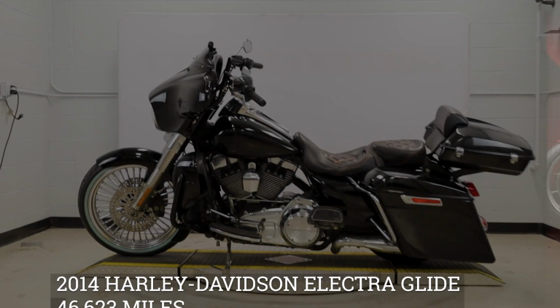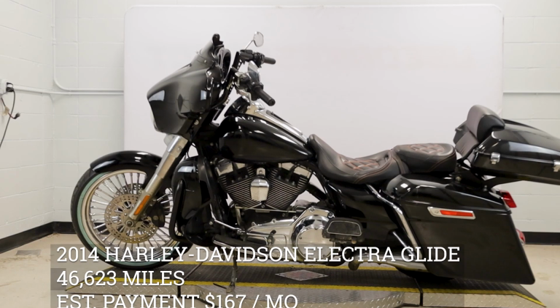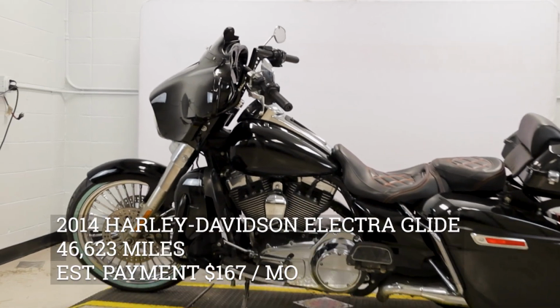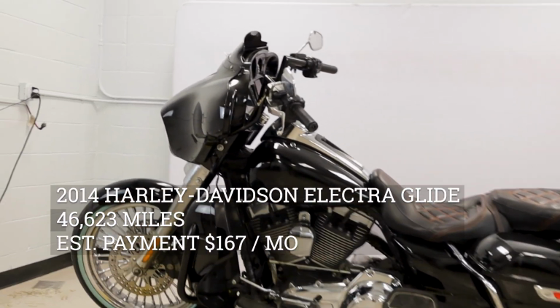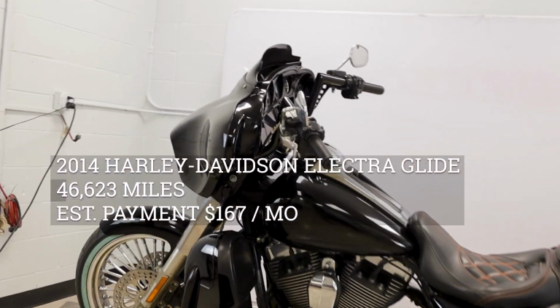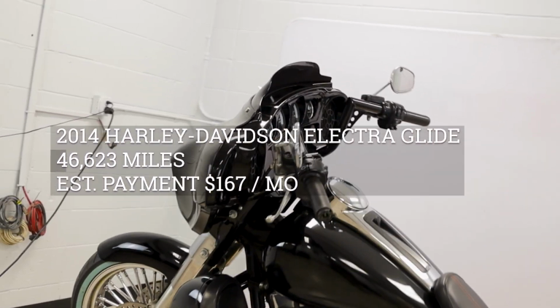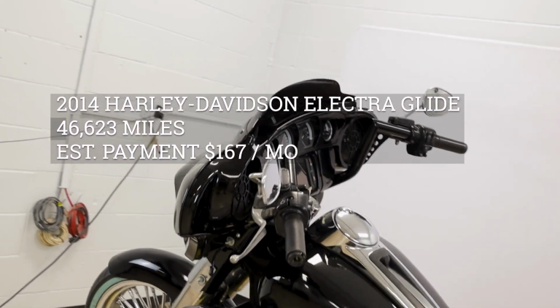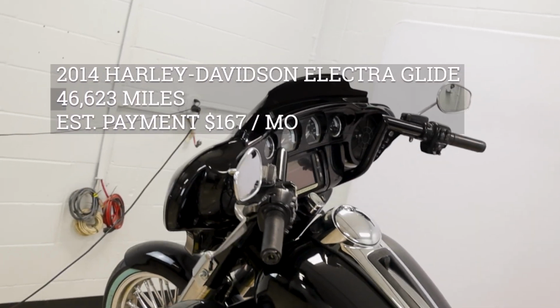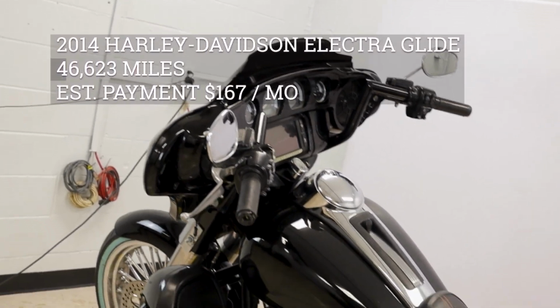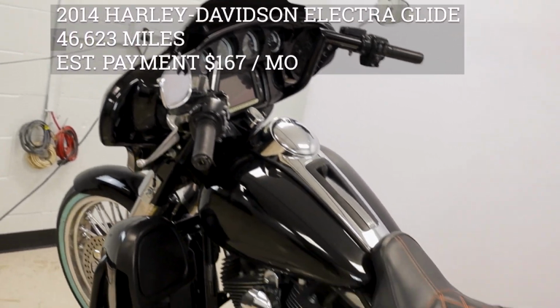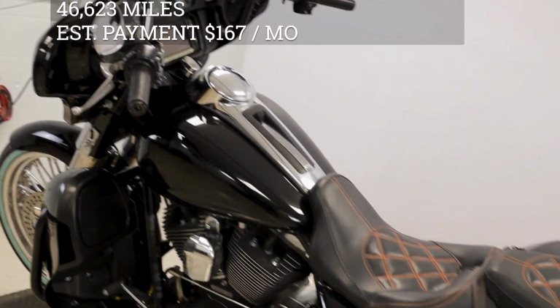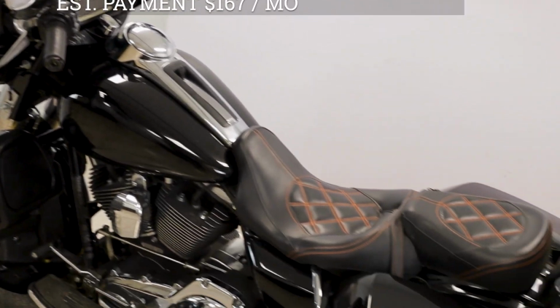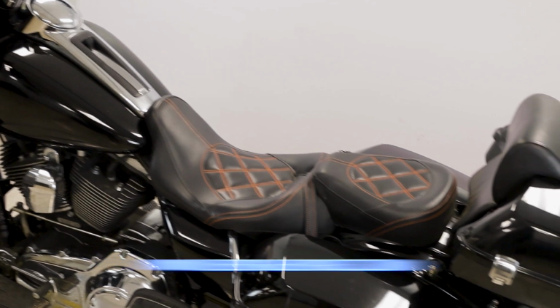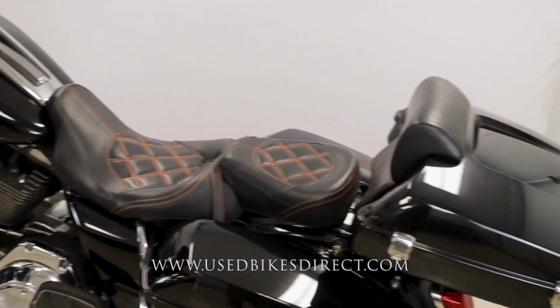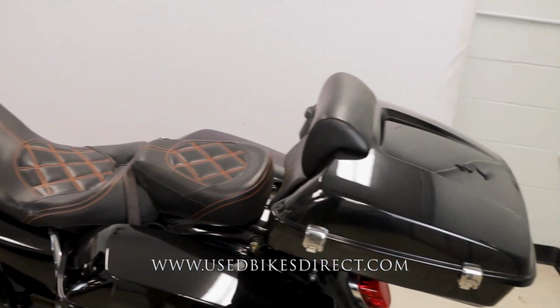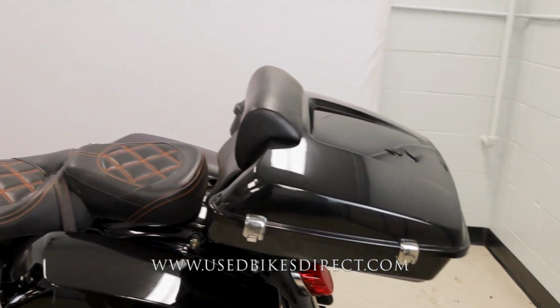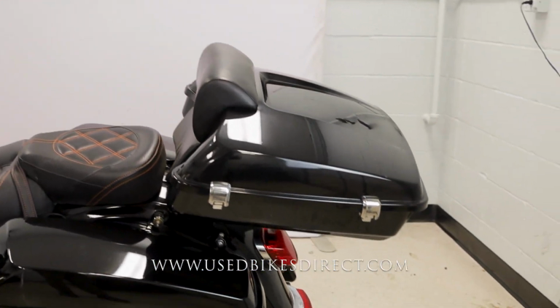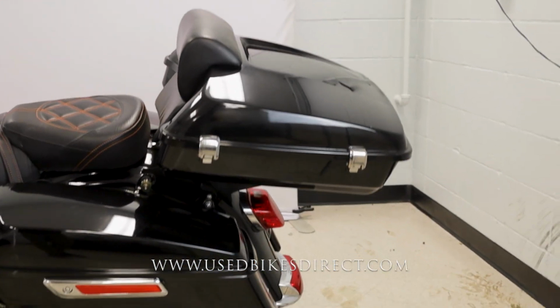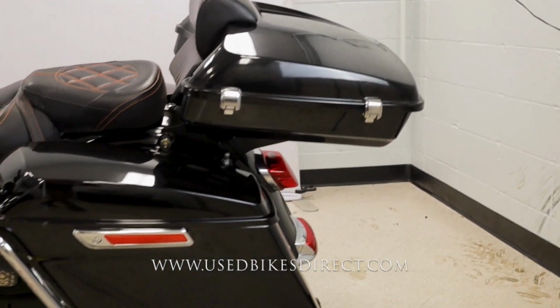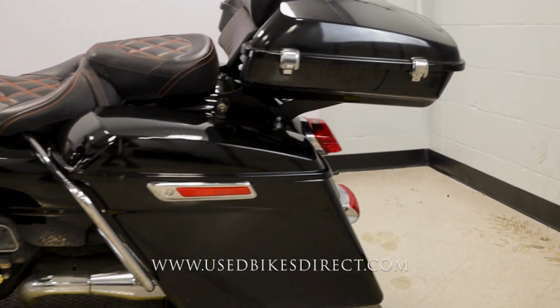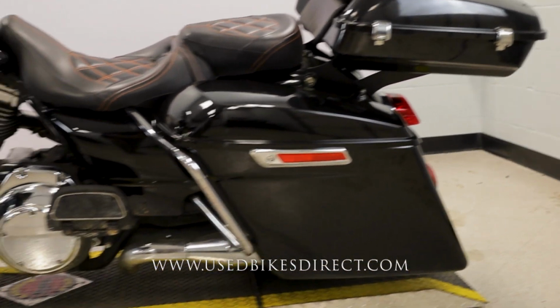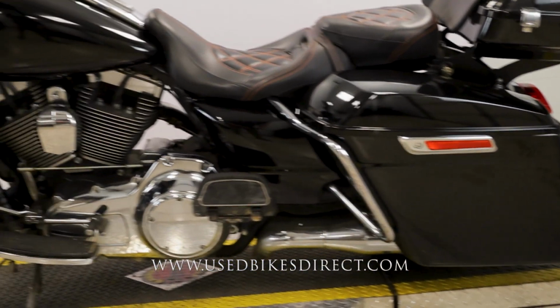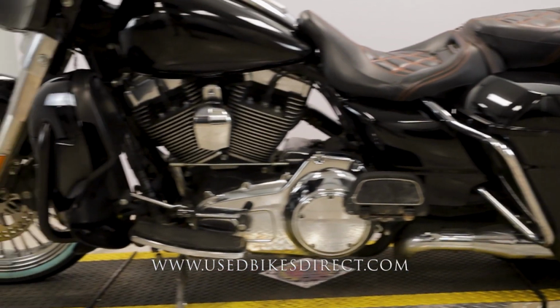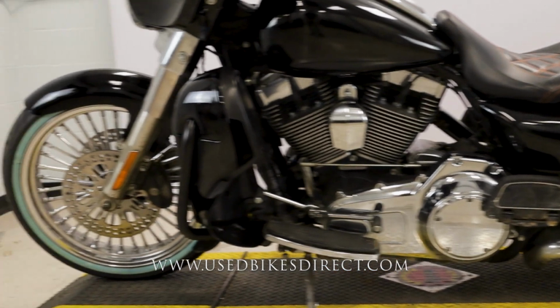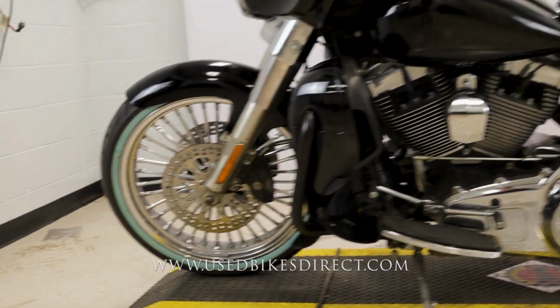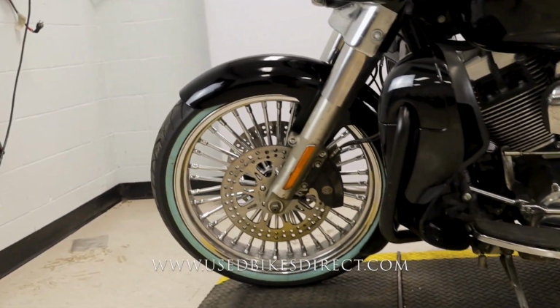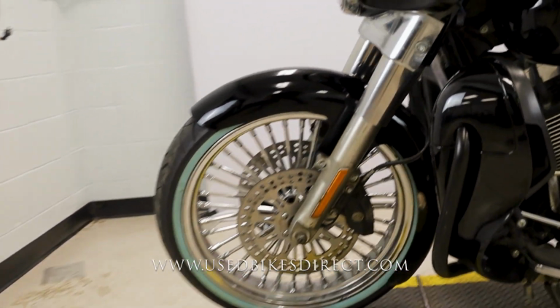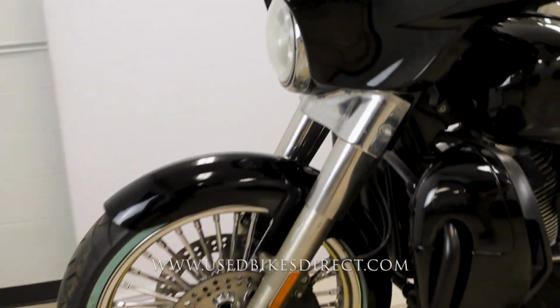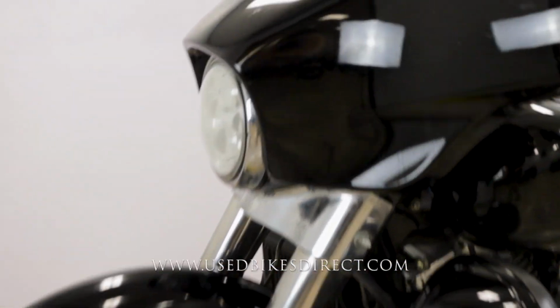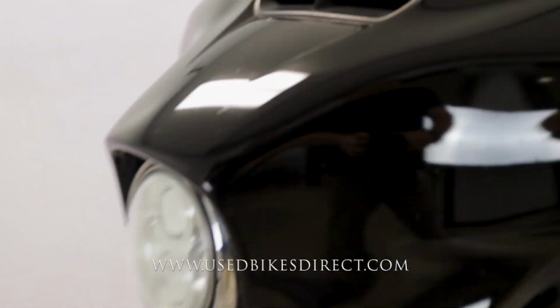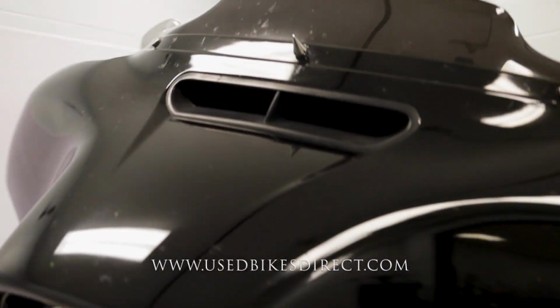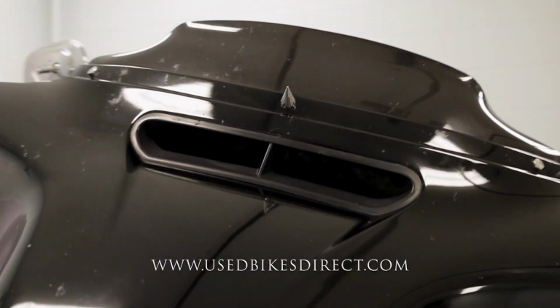Hey again everyone, Nick here at Used Bikes Direct, checking out this 2014 Electric Glide. Hop on the website at usedbikesdirect.com to see those detailed photos and specs, and give us a call with any questions at 866-576-2453.